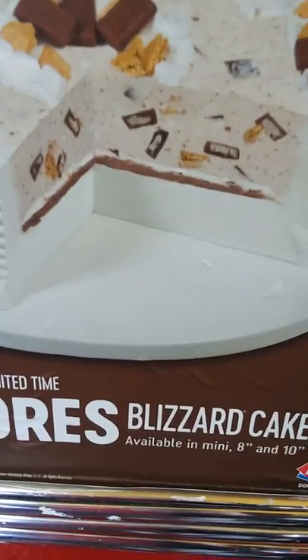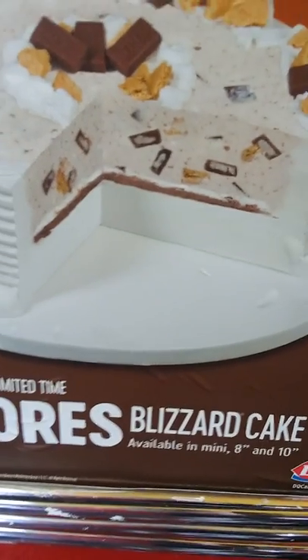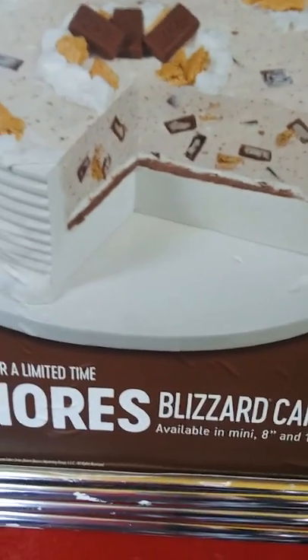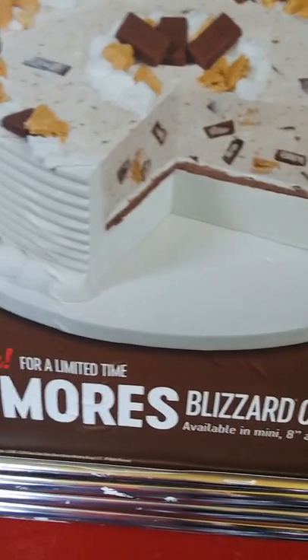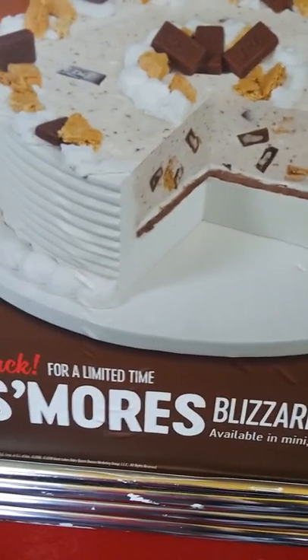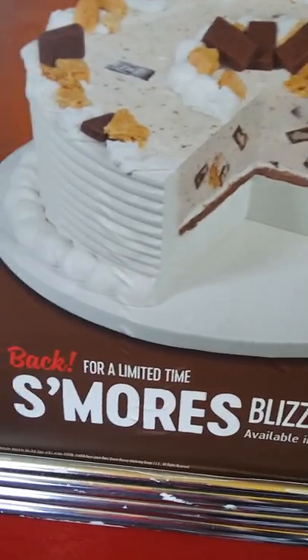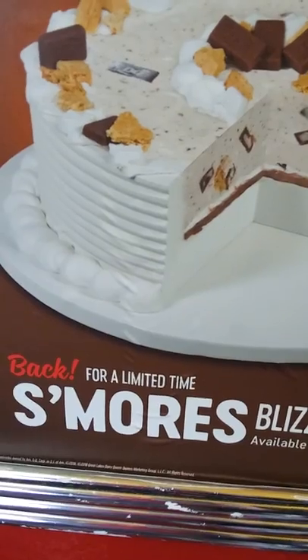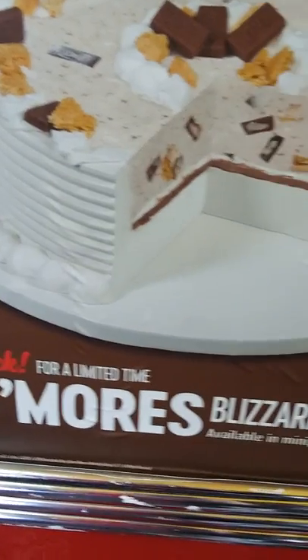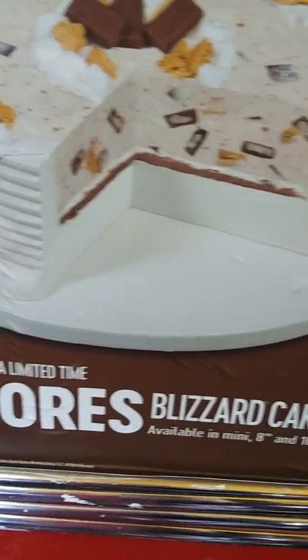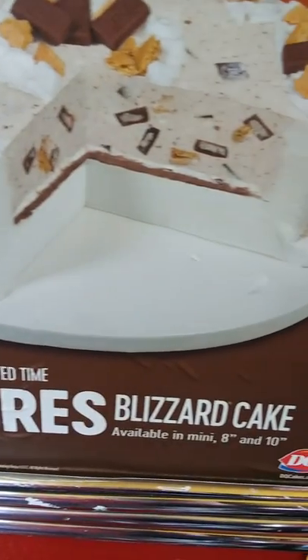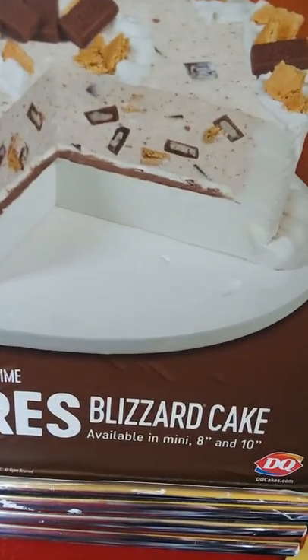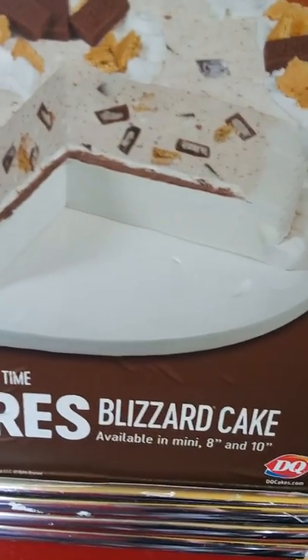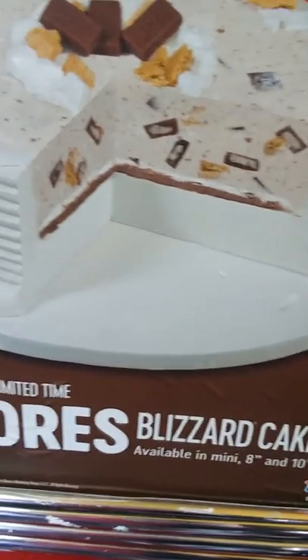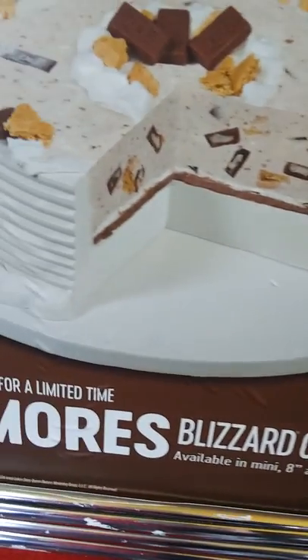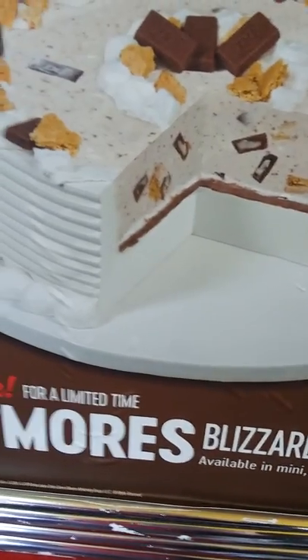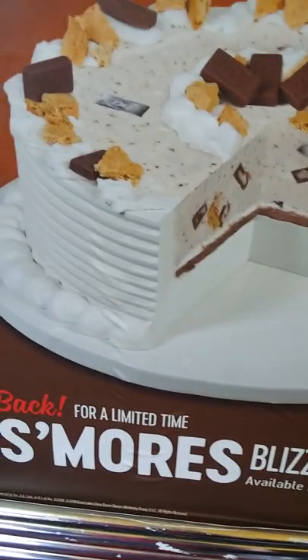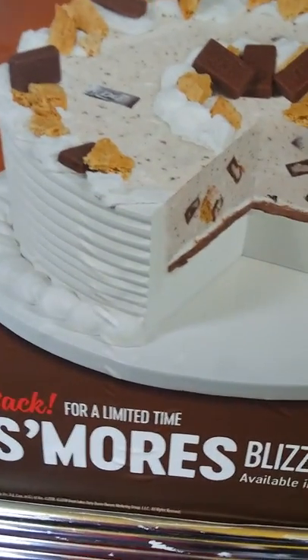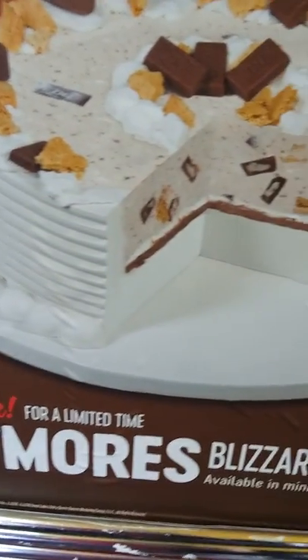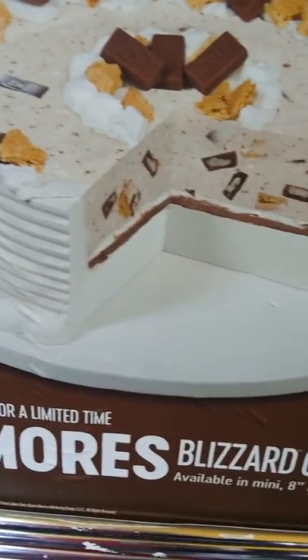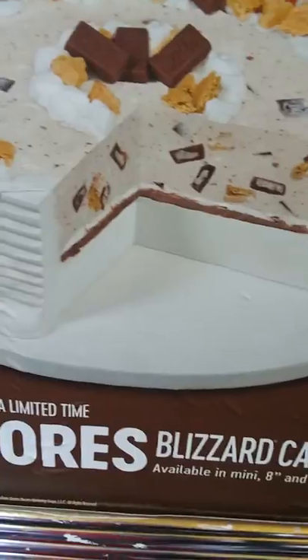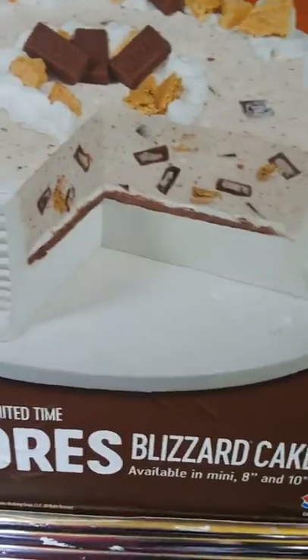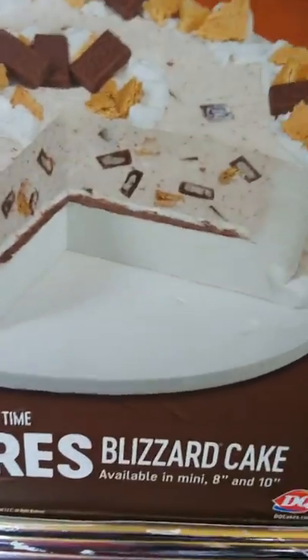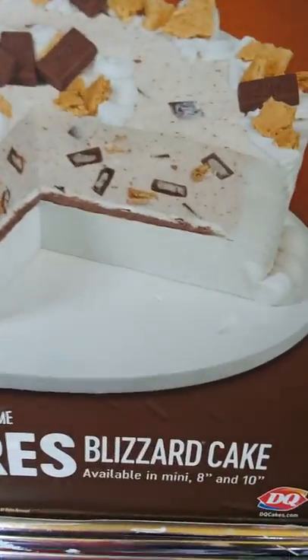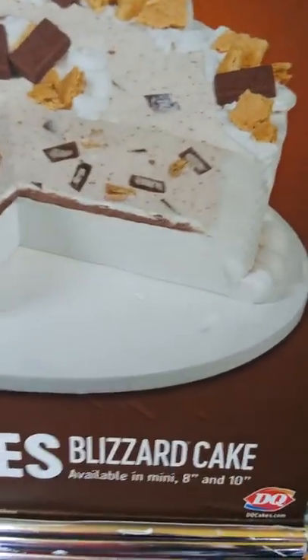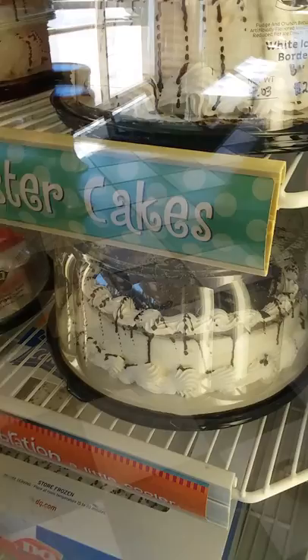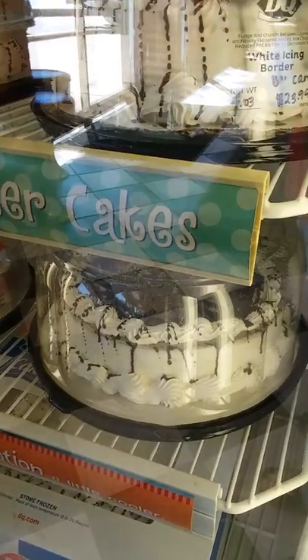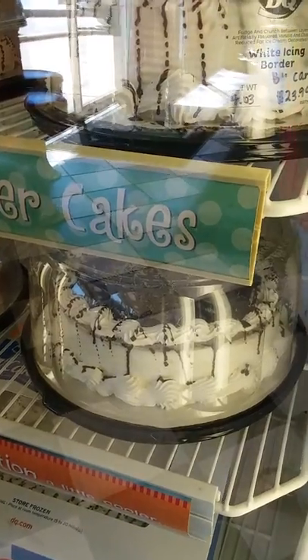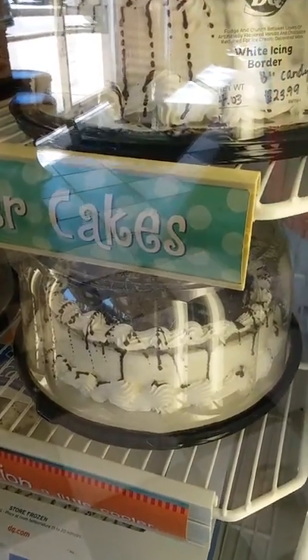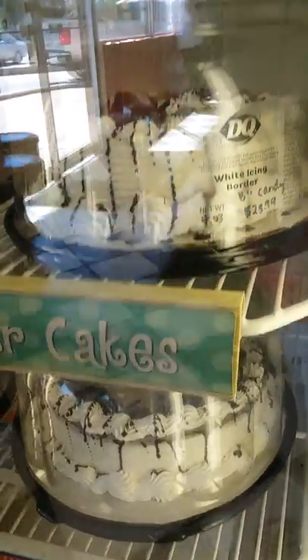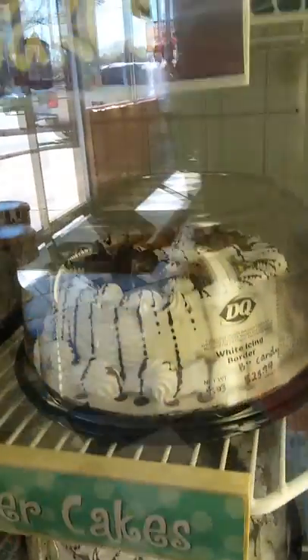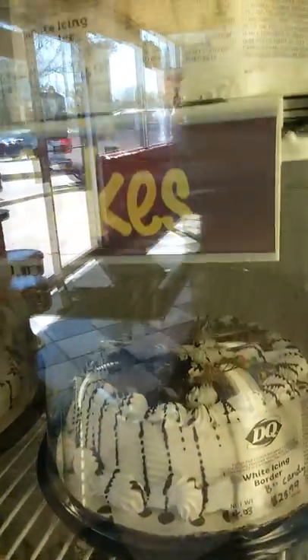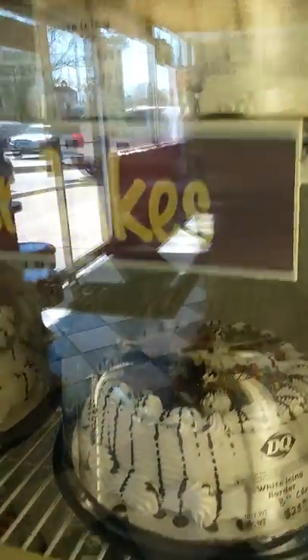At this Dairy Queen they have a s'mores blizzard cake. You turn it upside down and it'll still be on the plate — who knows? These are all of their cakes they have on their shelf.